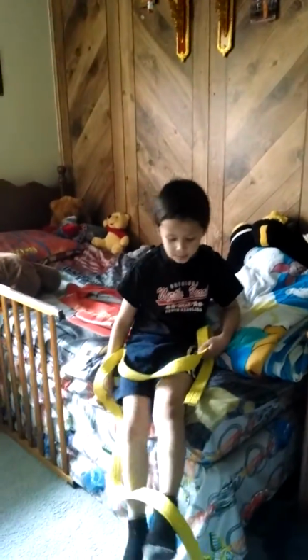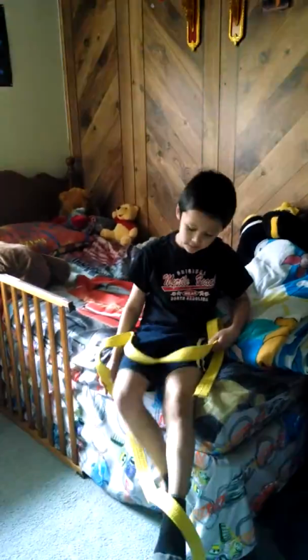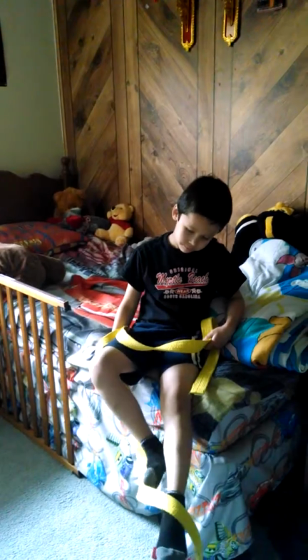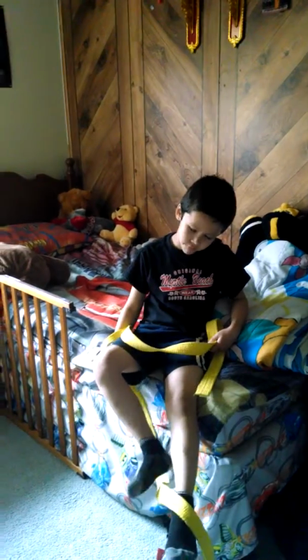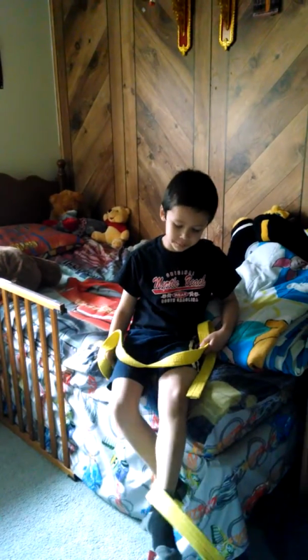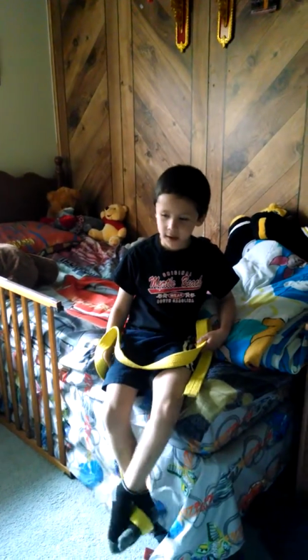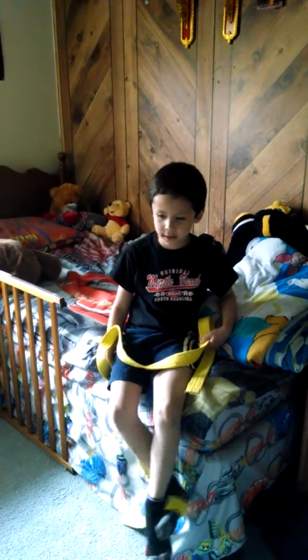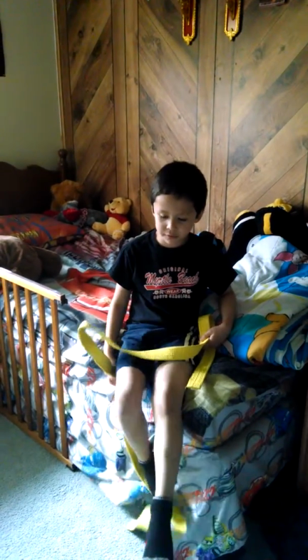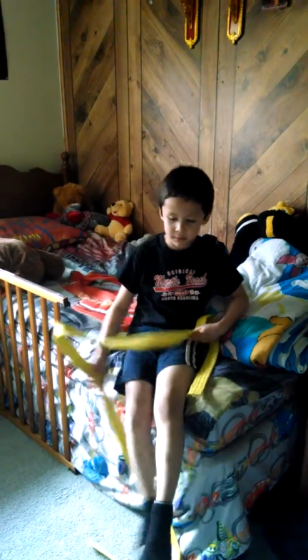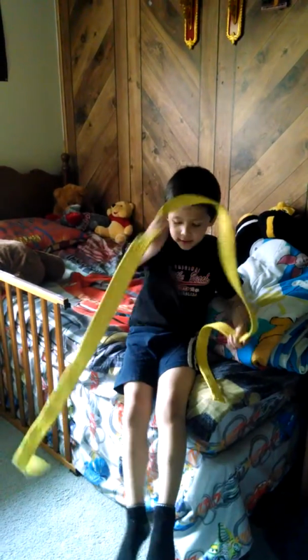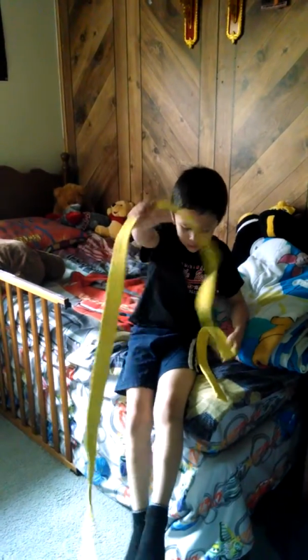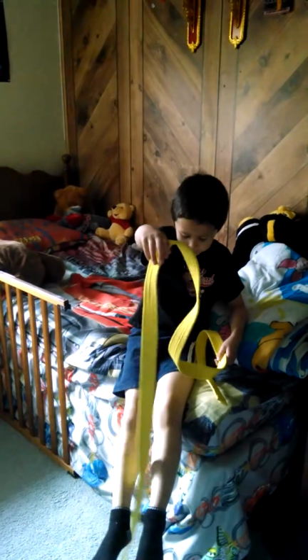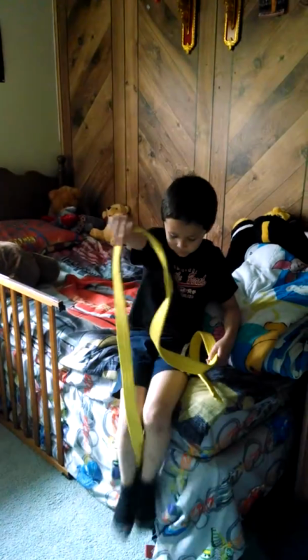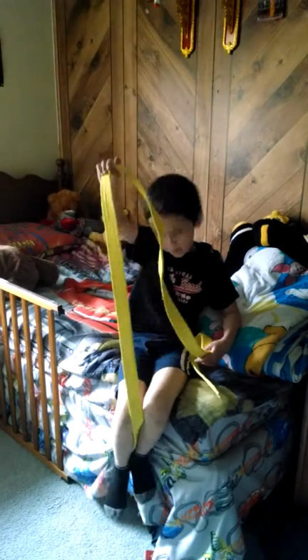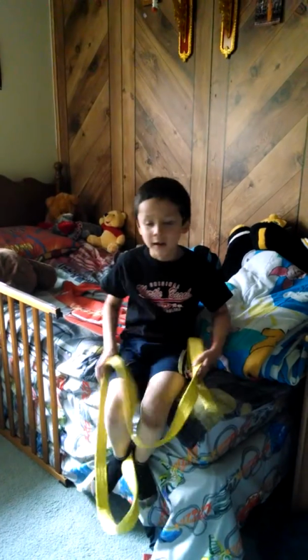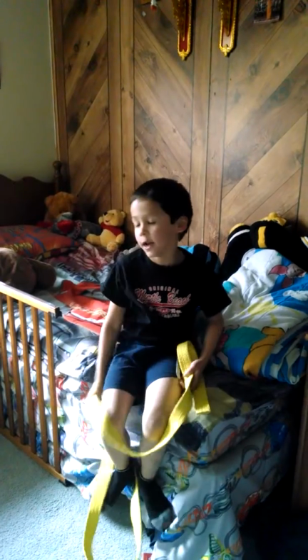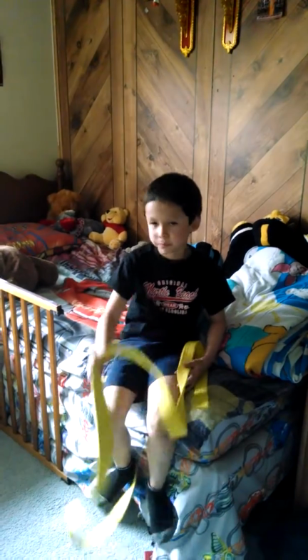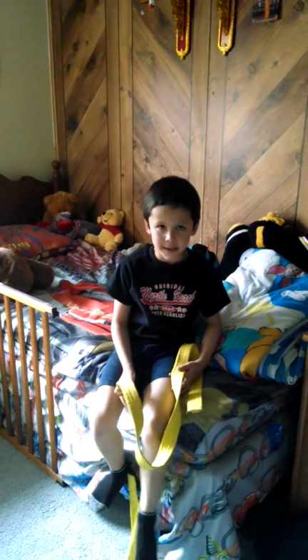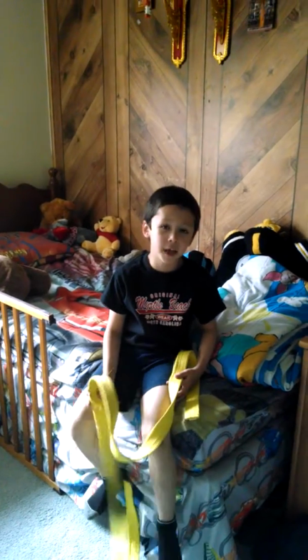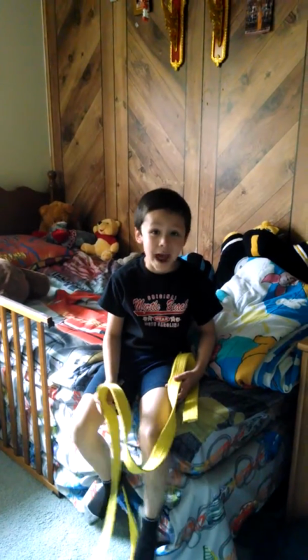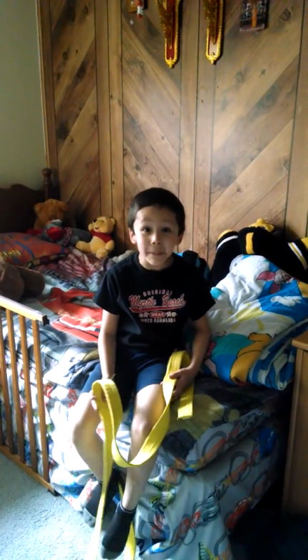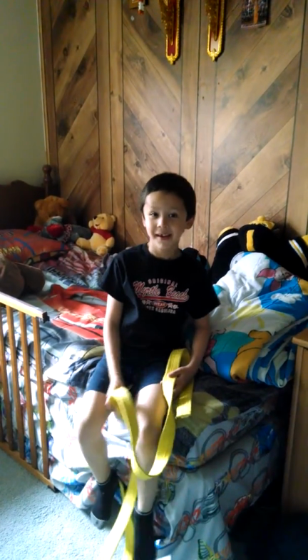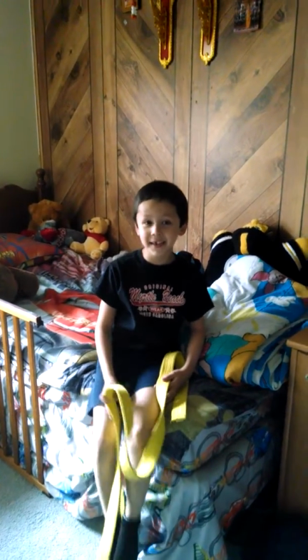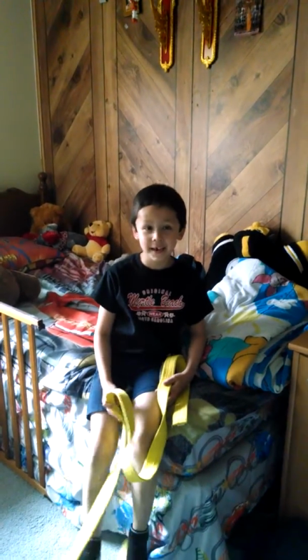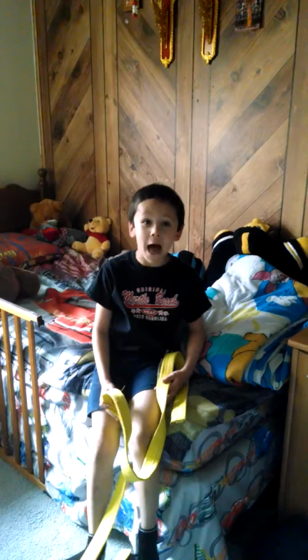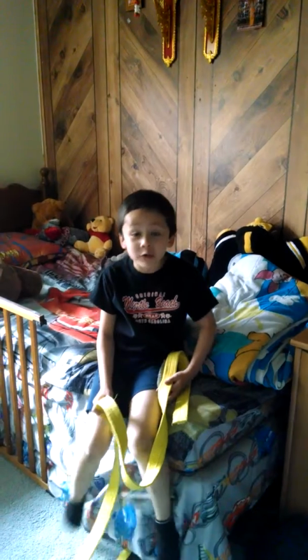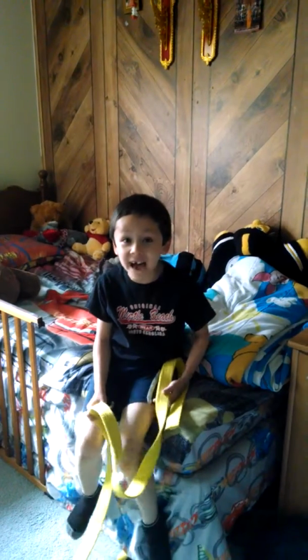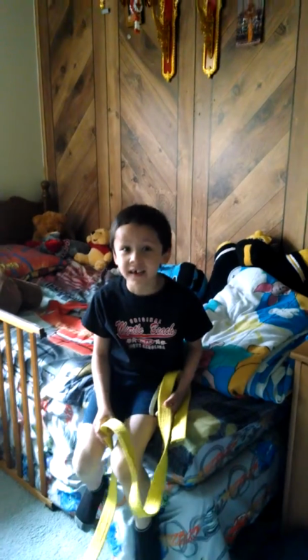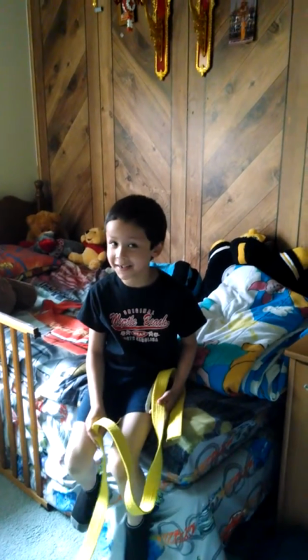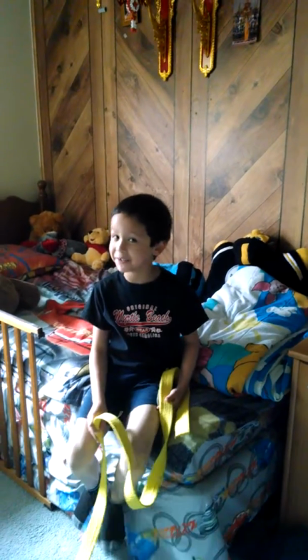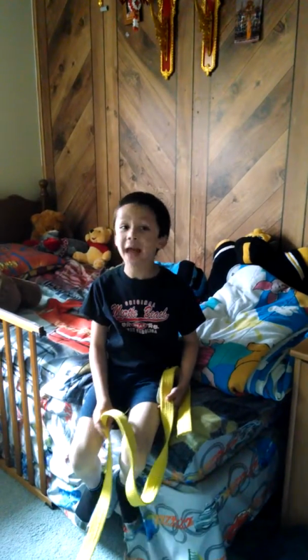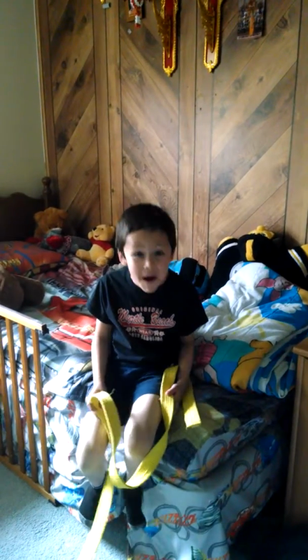And then I'll be in a red tip and into a red belt class. Then I'll go to a red belt and I'll get a black tip. And then I'll get to a black belt class, and then I'll get to a black belt.